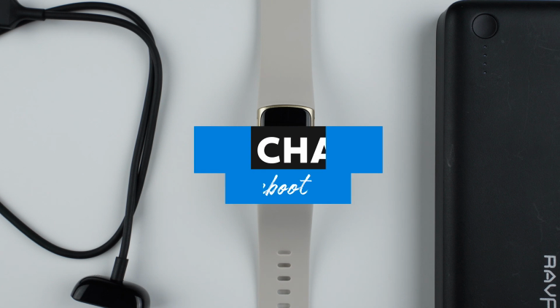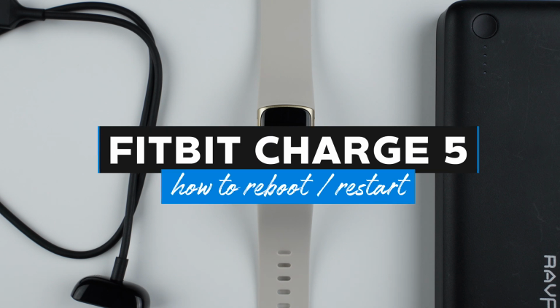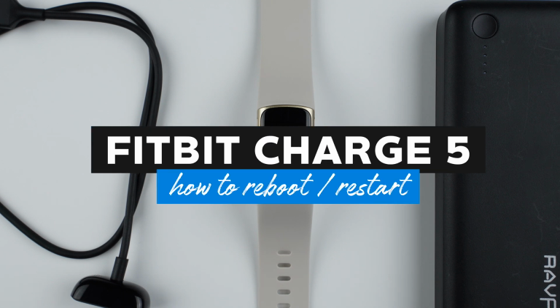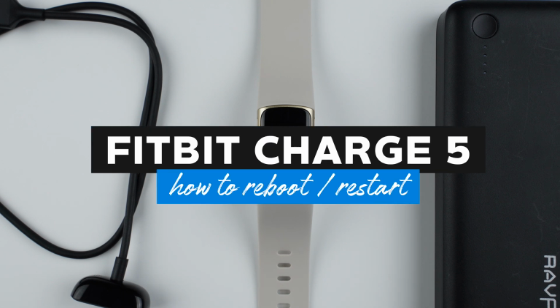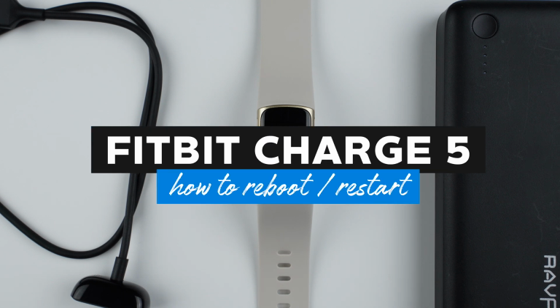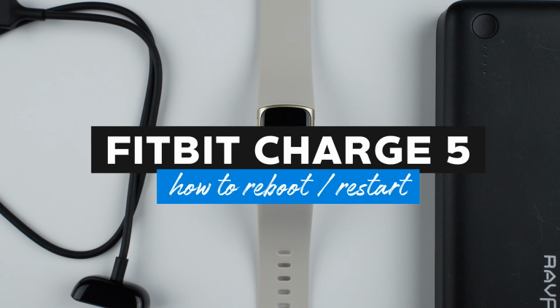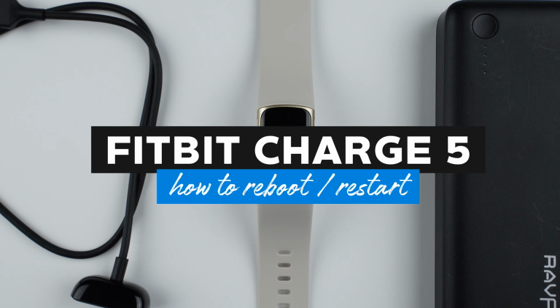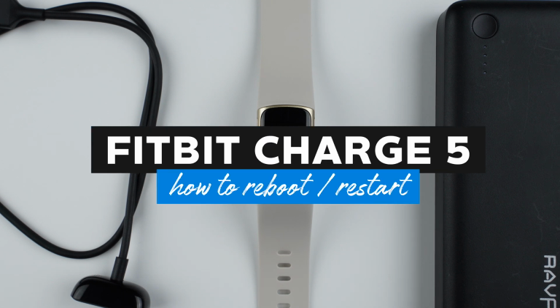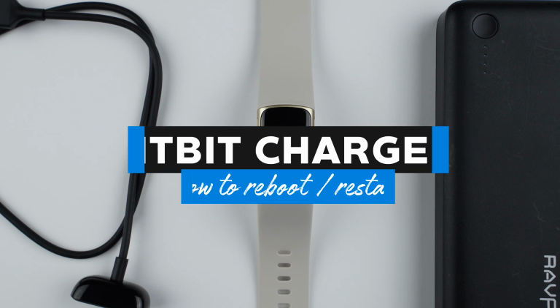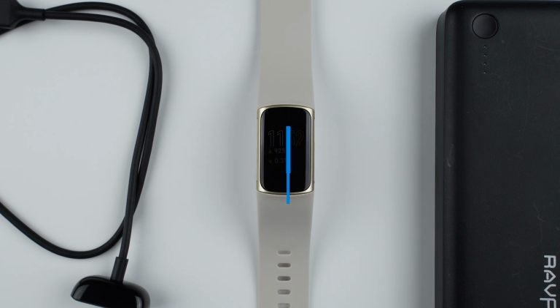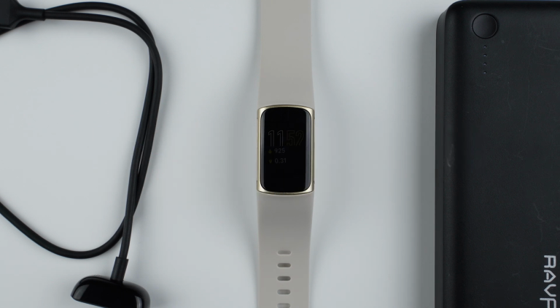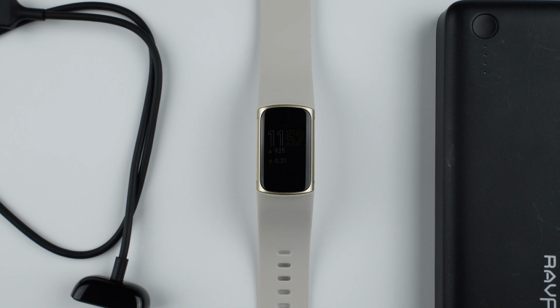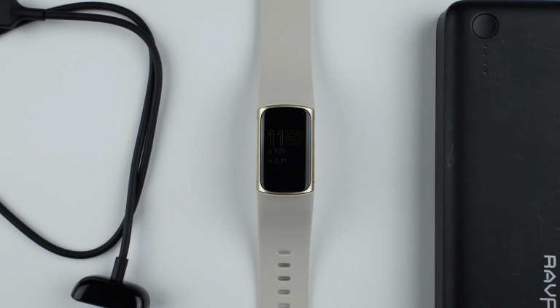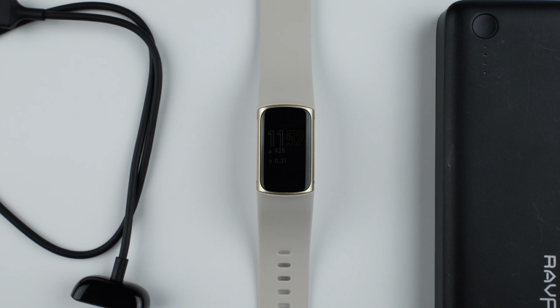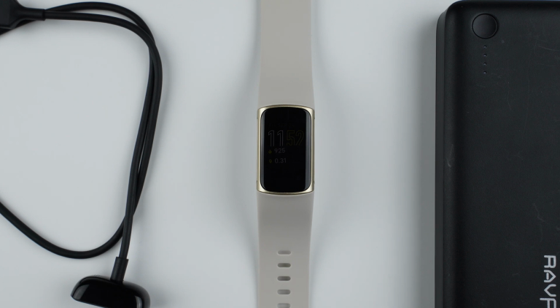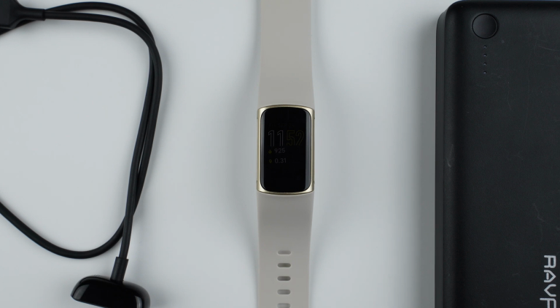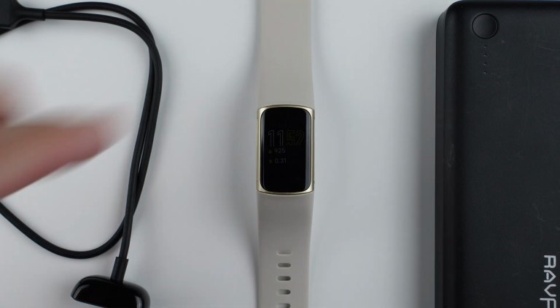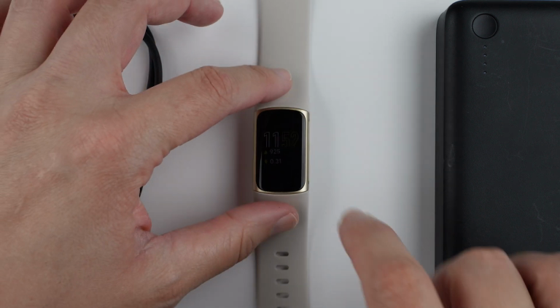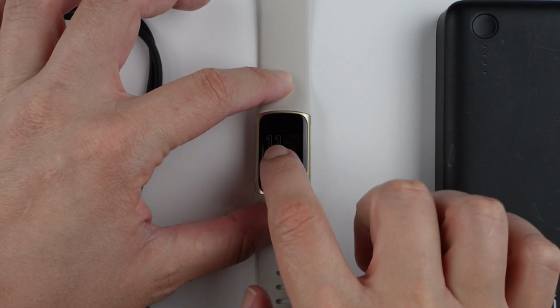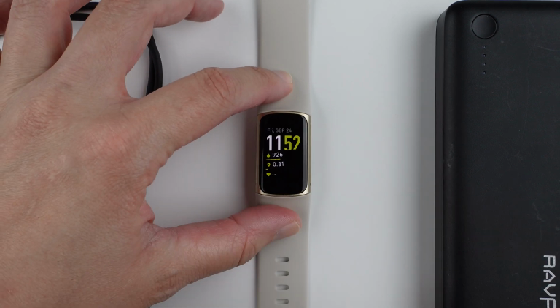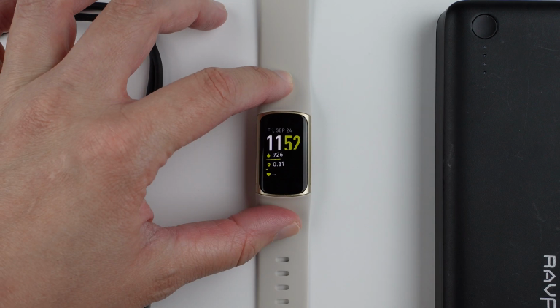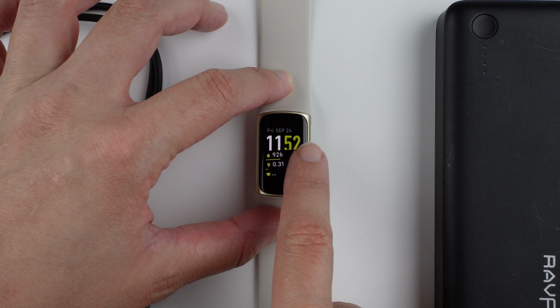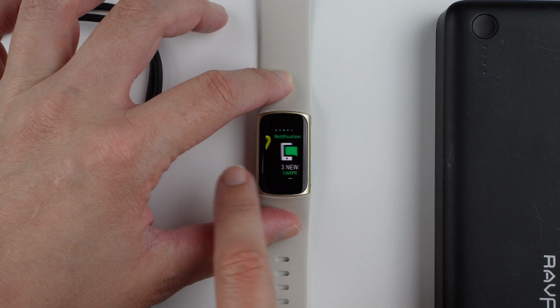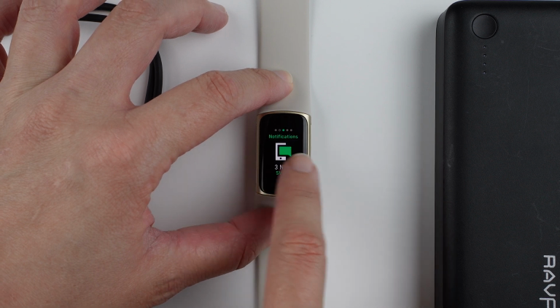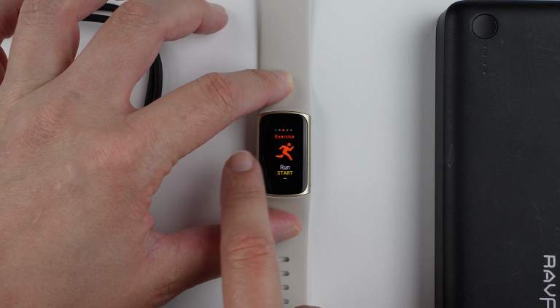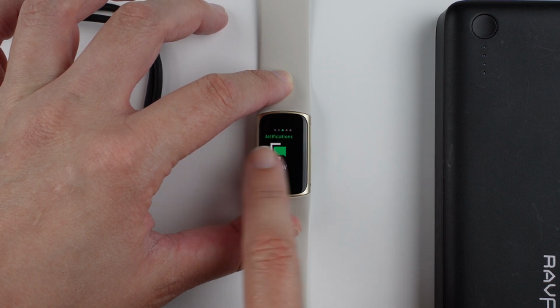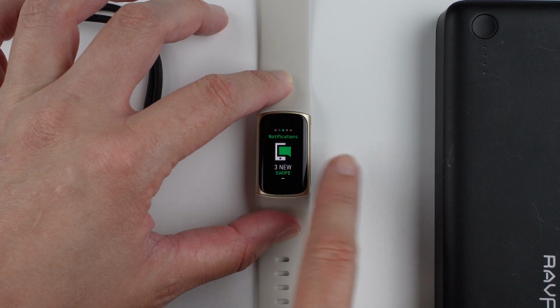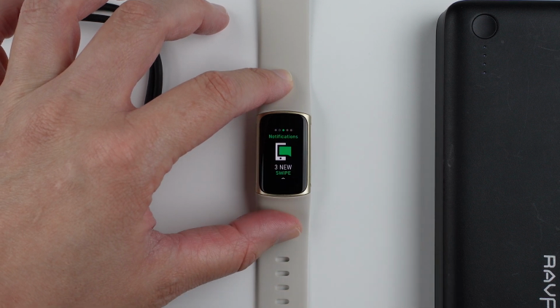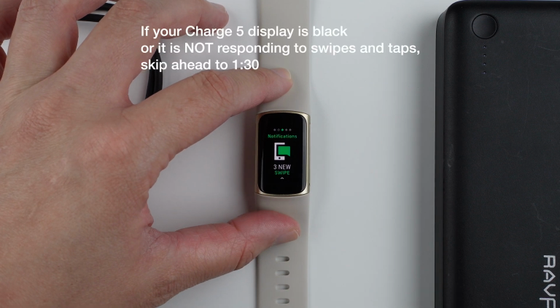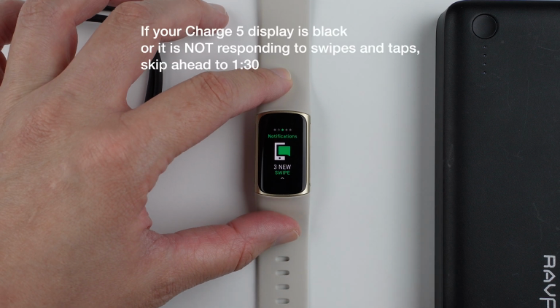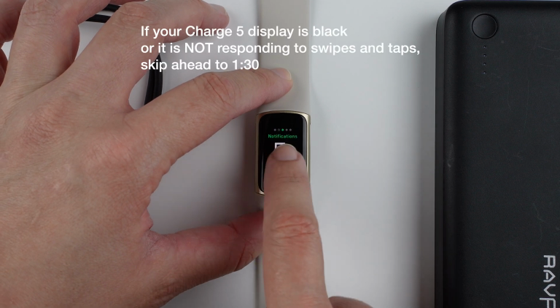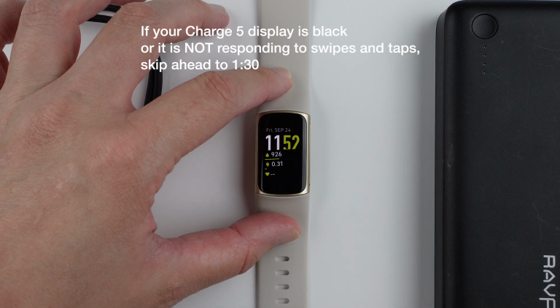In this video, I'm going to show you how to reboot or restart your Fitbit Charge 5. There are actually two ways to do this. The first is if your Fitbit Charge 5's screen is responding to taps and swipes, and the second is if it is not responding.